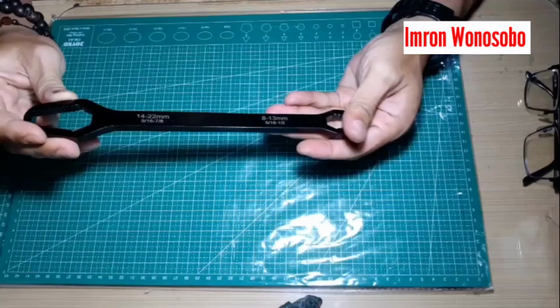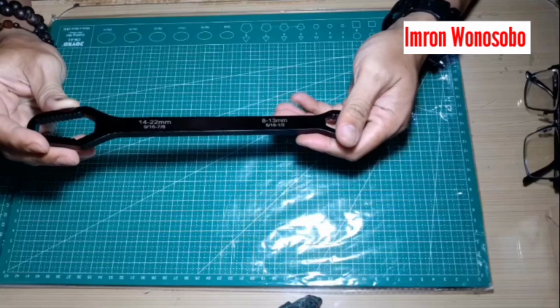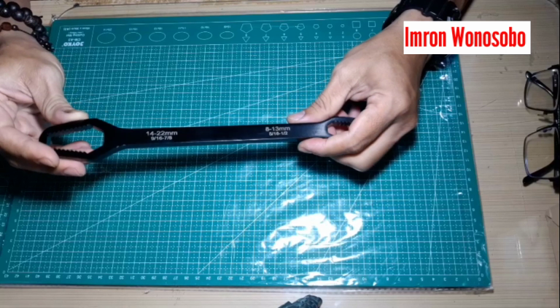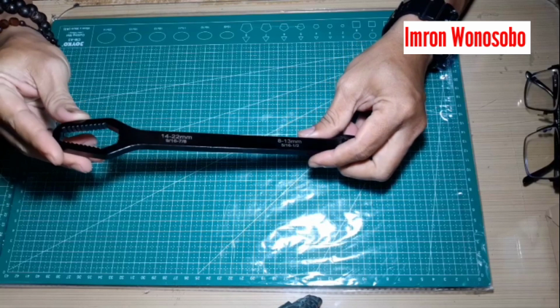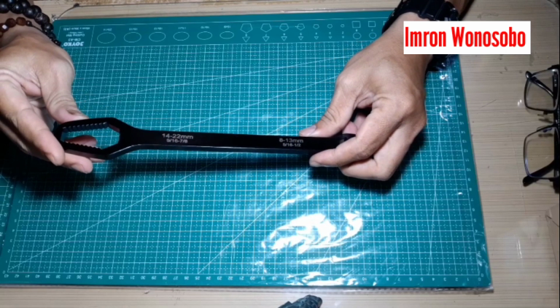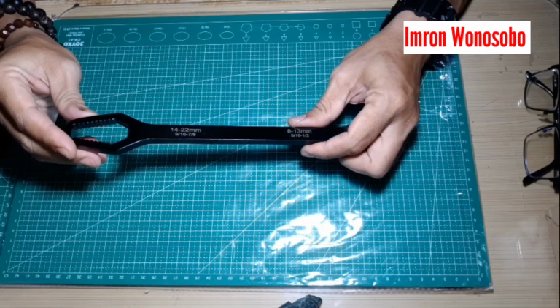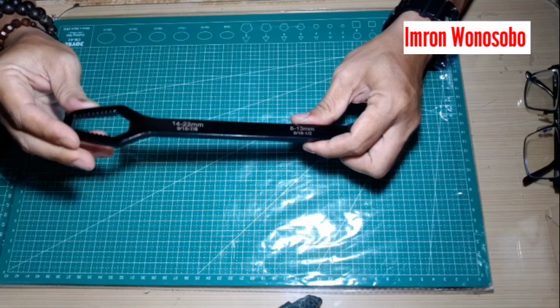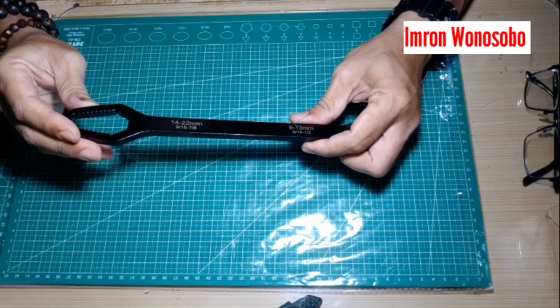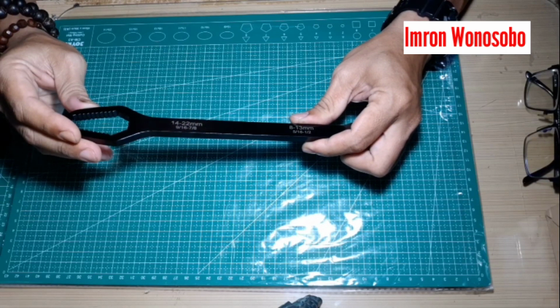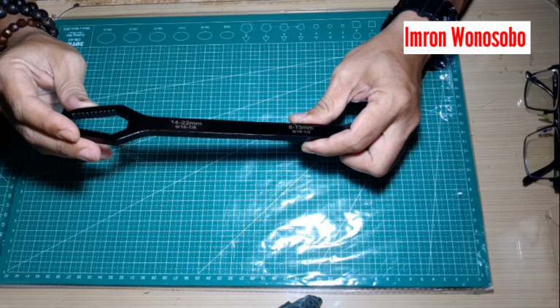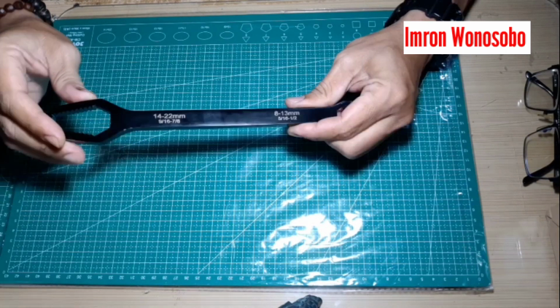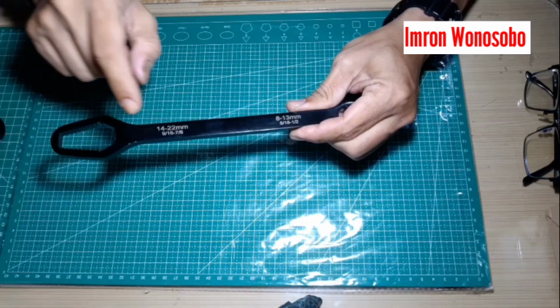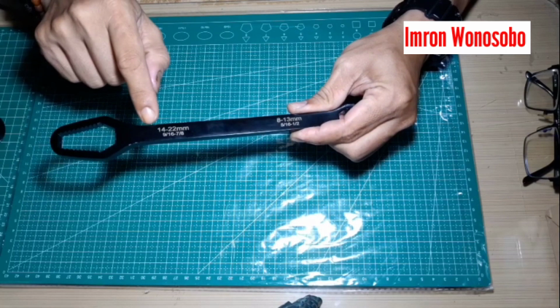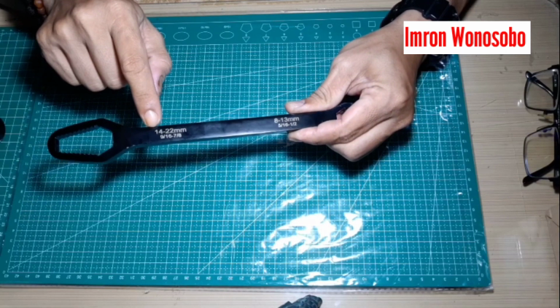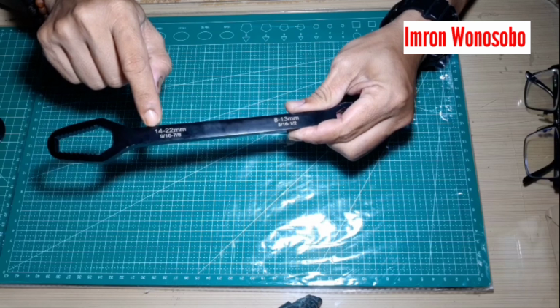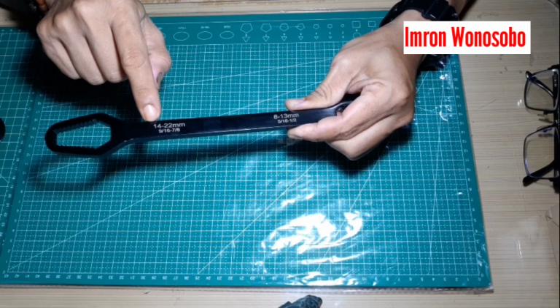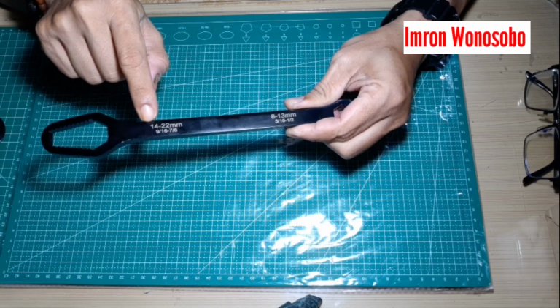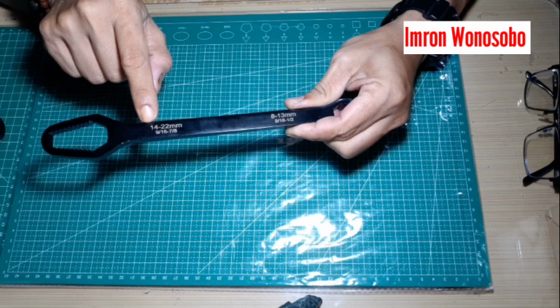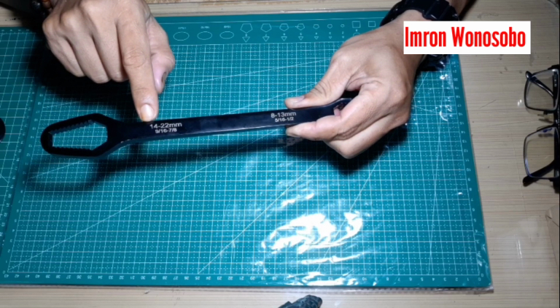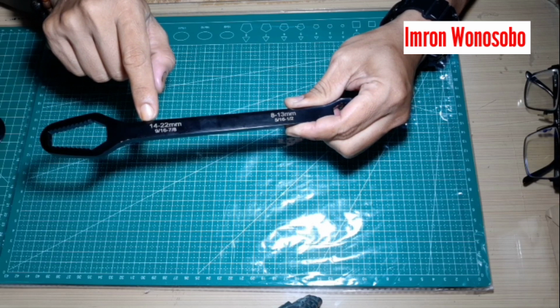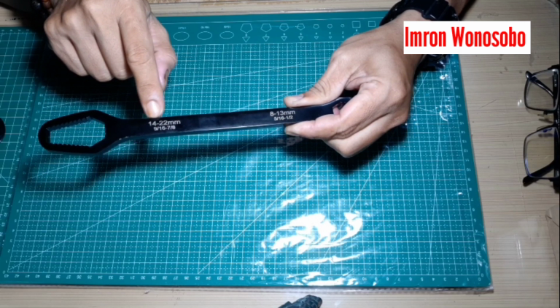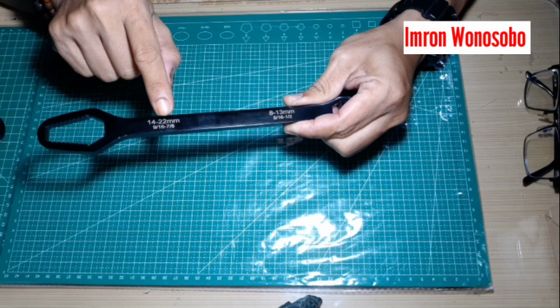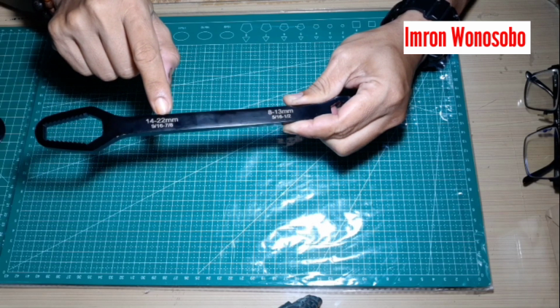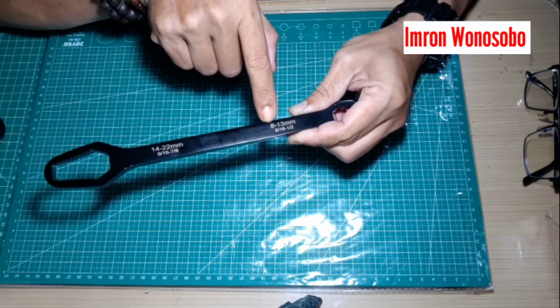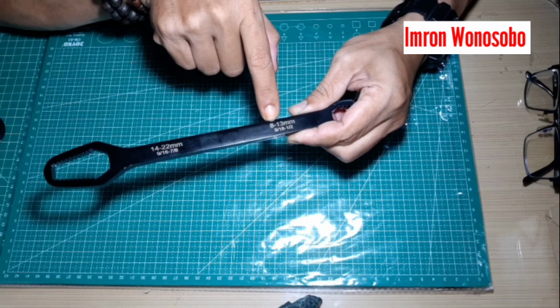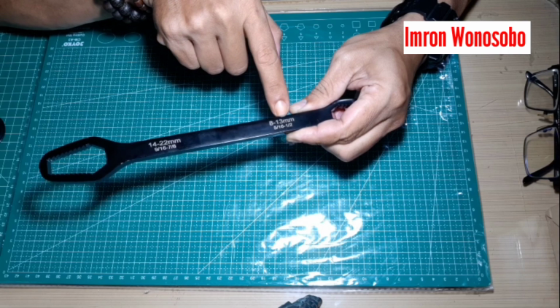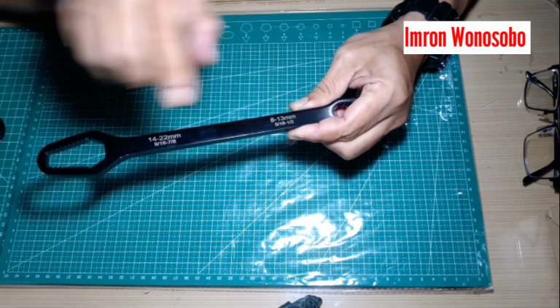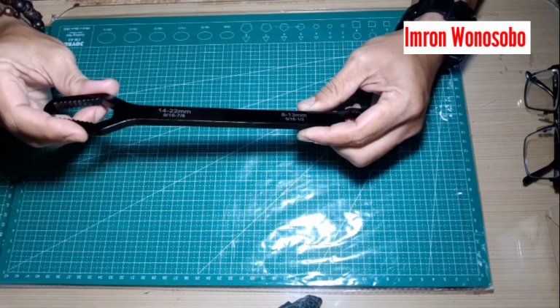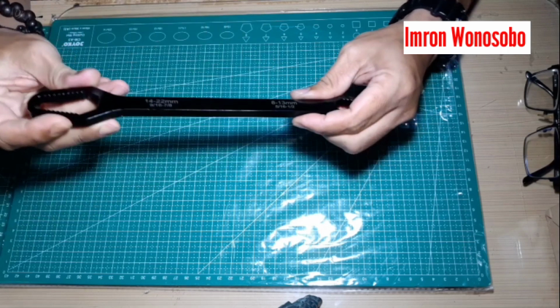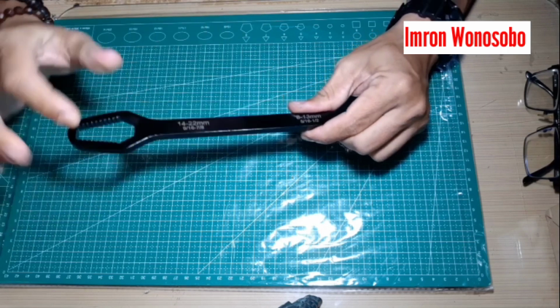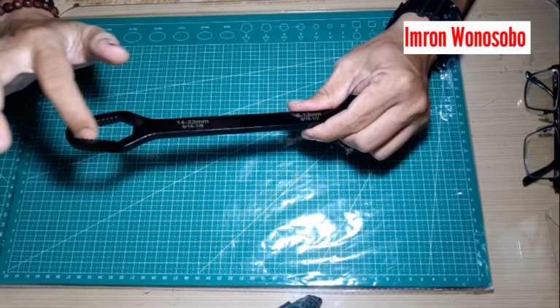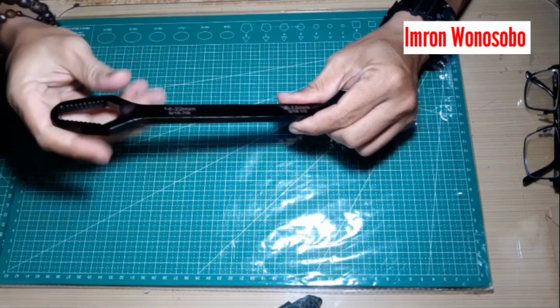Ini adalah kunci multi untuk mengencangkan dan membuka baut. Di sini tertulis untuk ukuran baut 14-22mm. Di sini 8-13mm. Di sini bentuknya bergerigi.